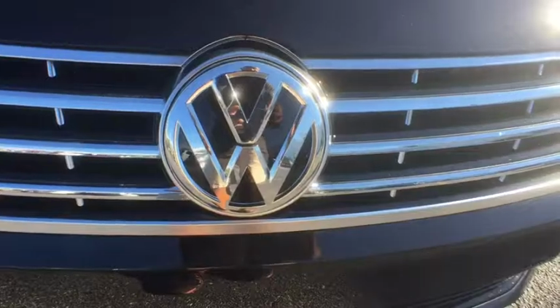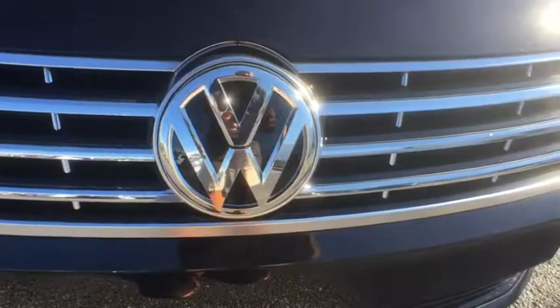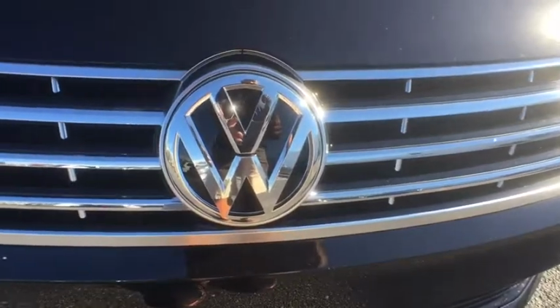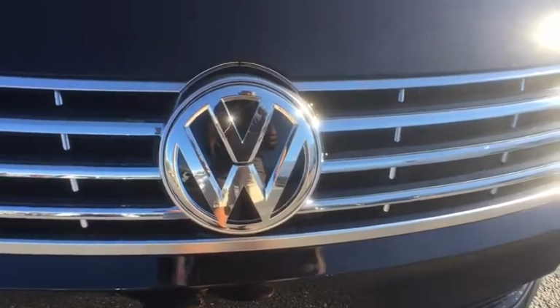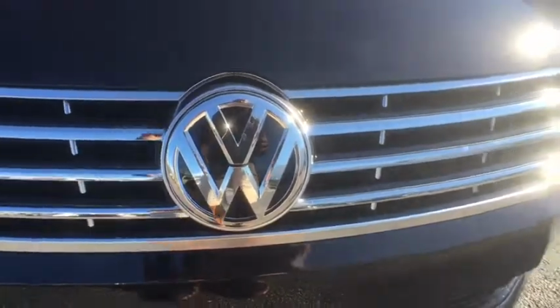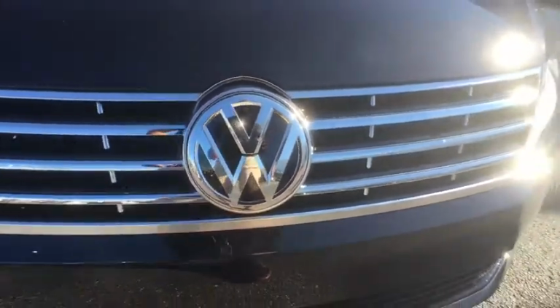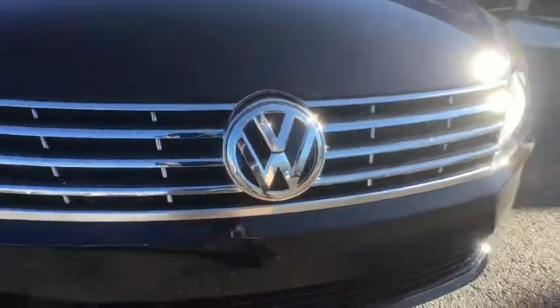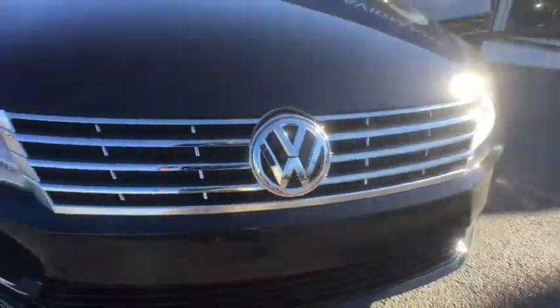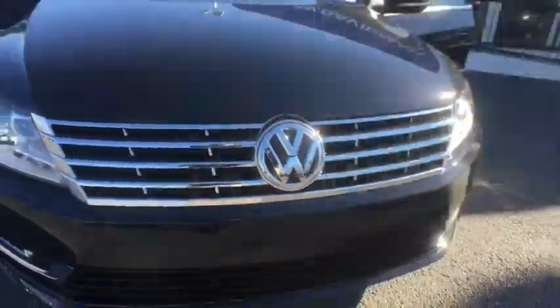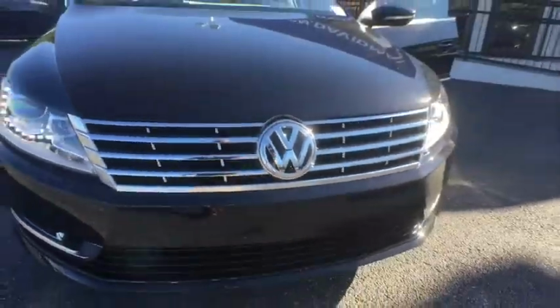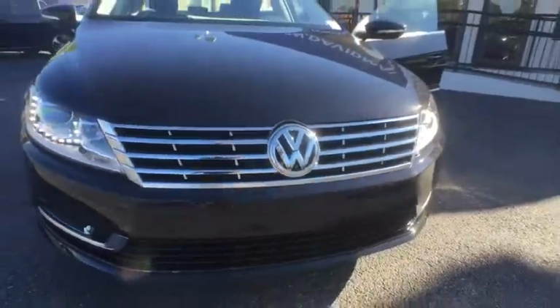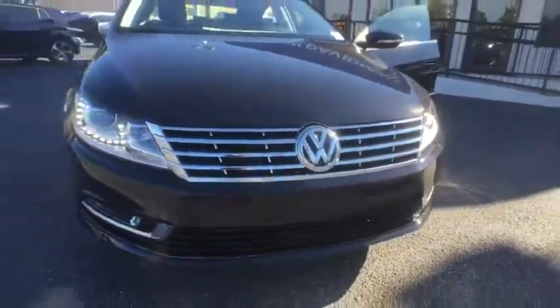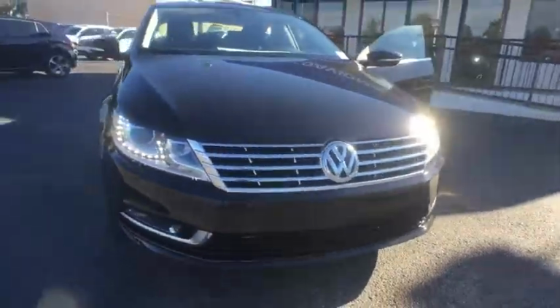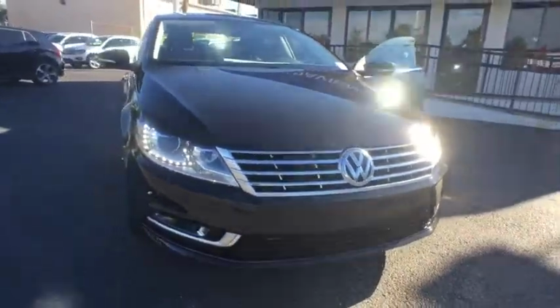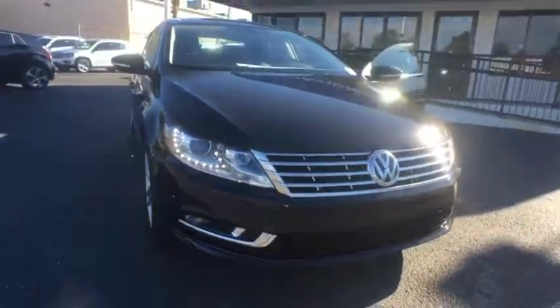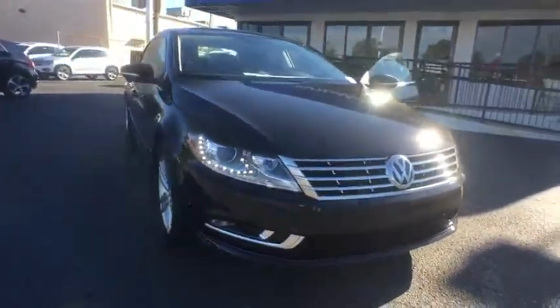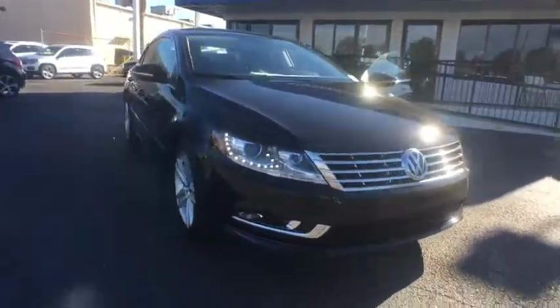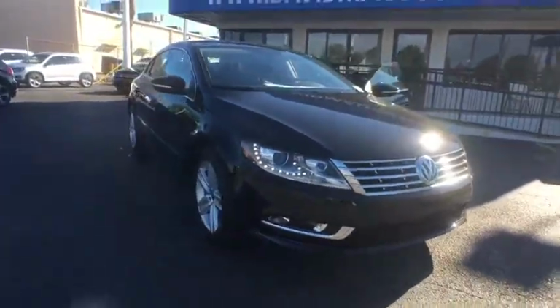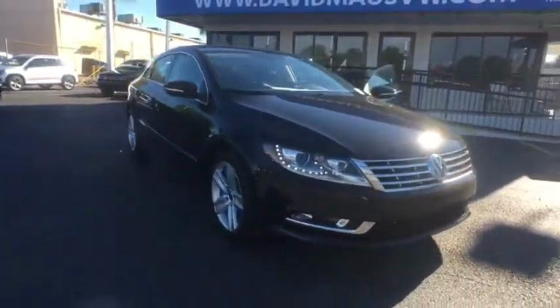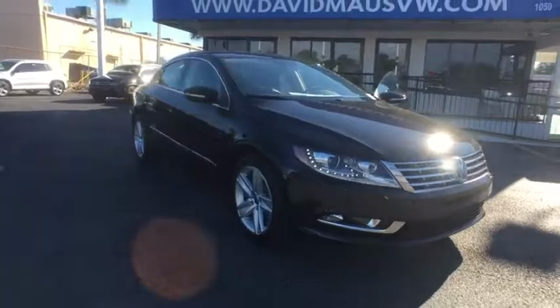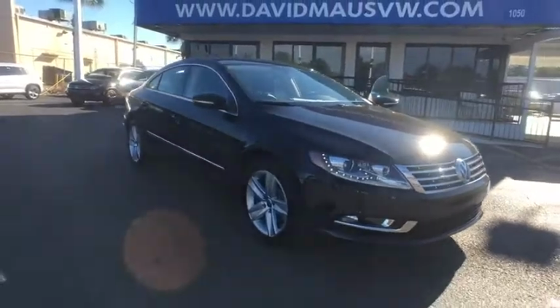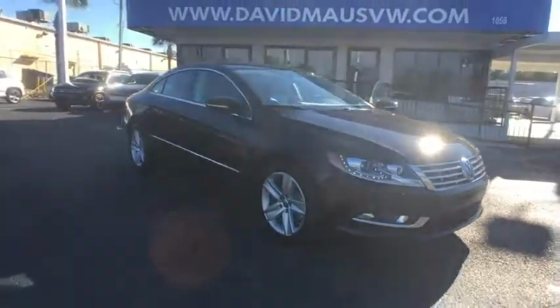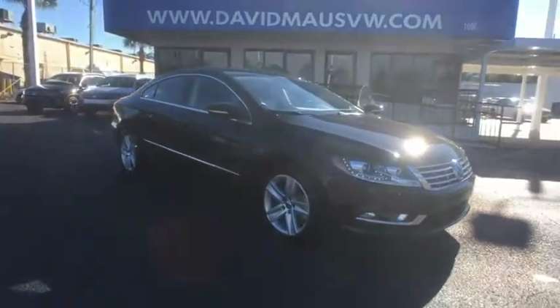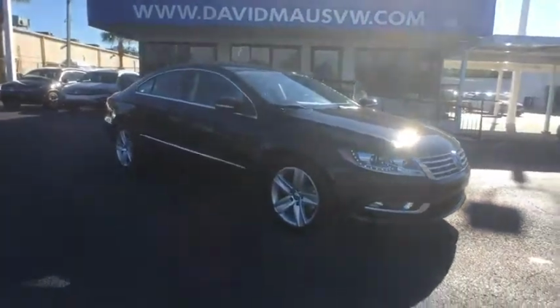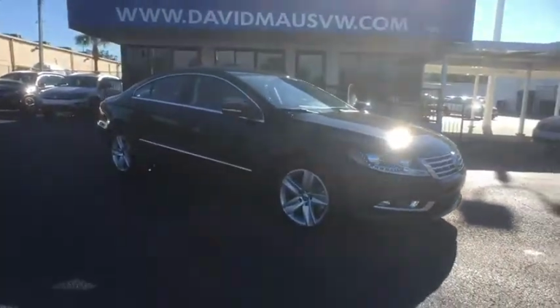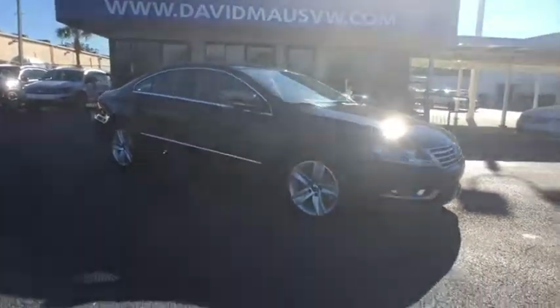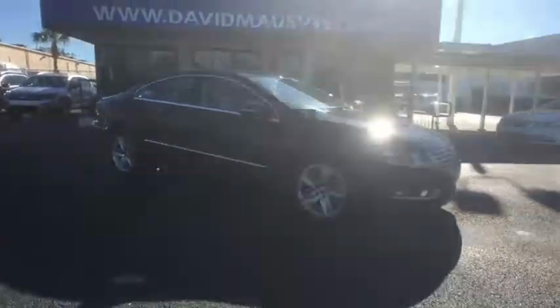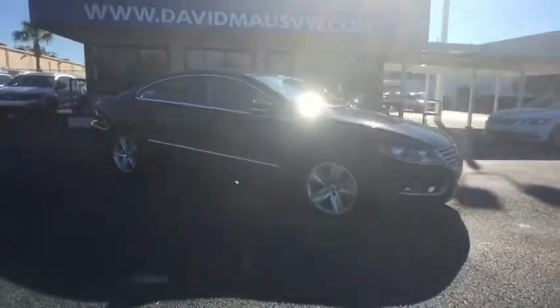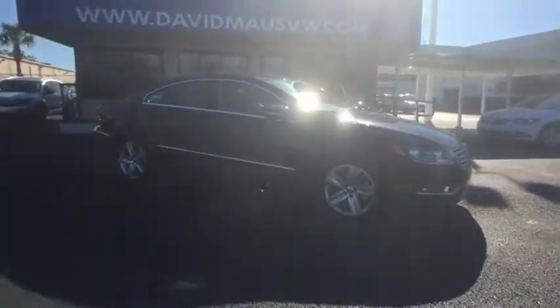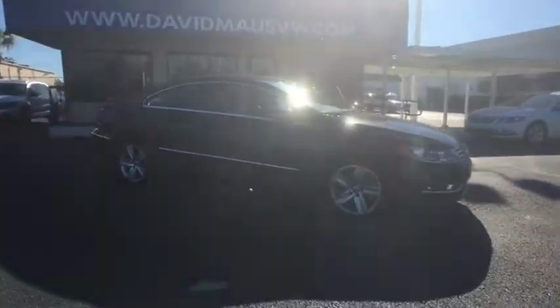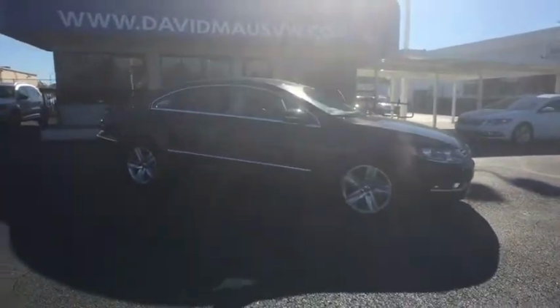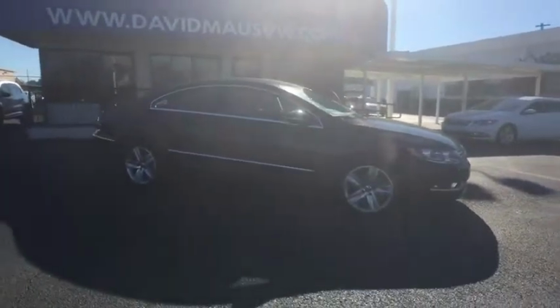The 2017 Volkswagen CC. It's what's on the outside that counts. Here are some of this vehicle's great options.